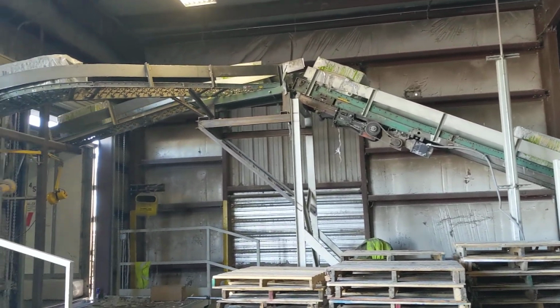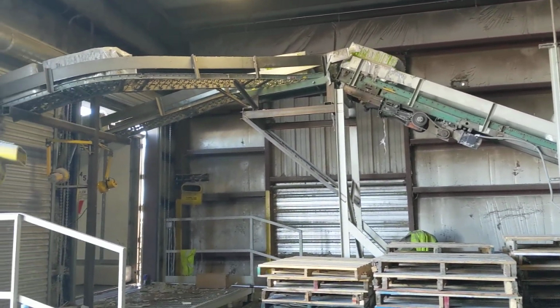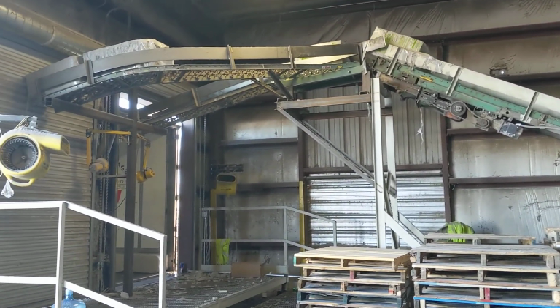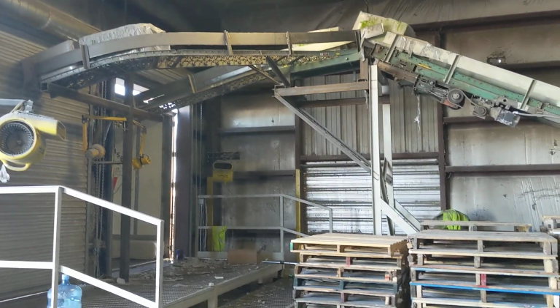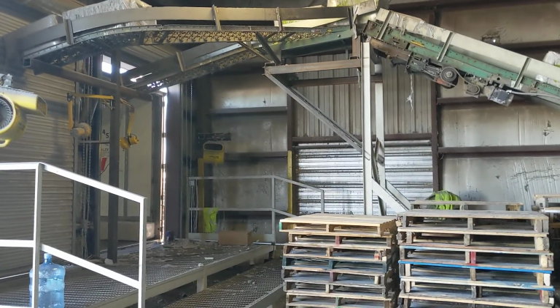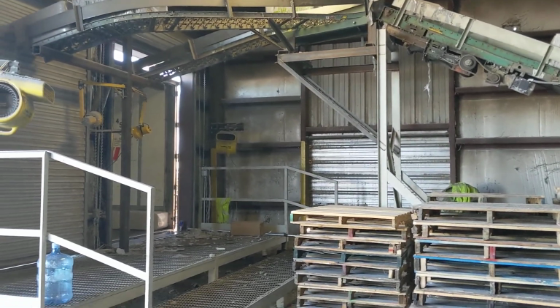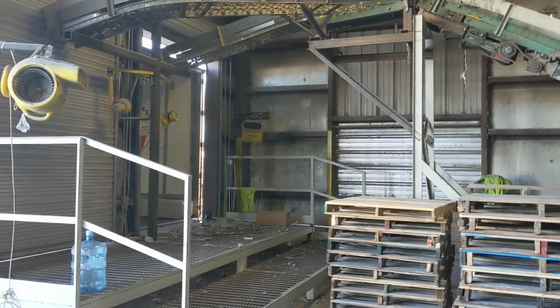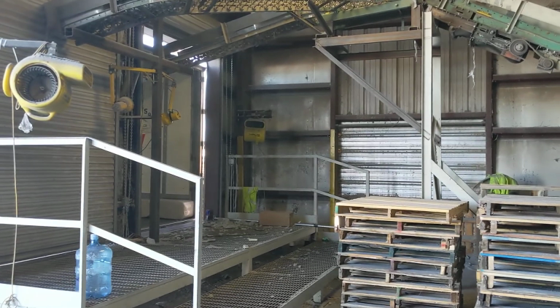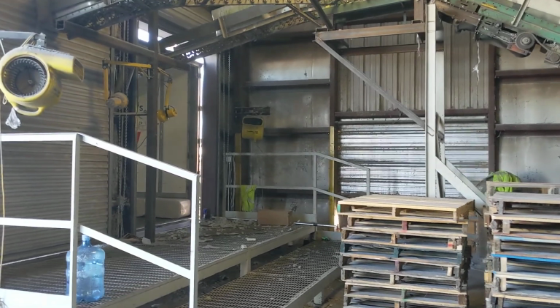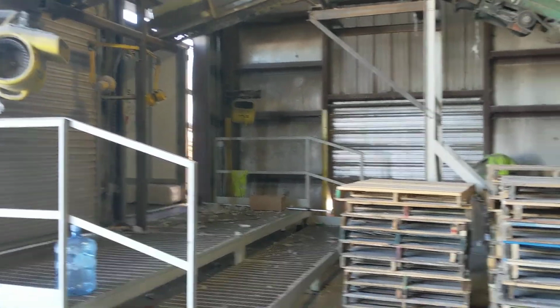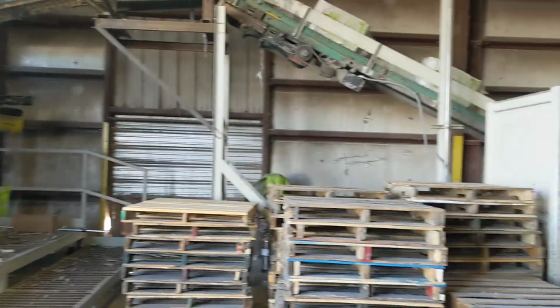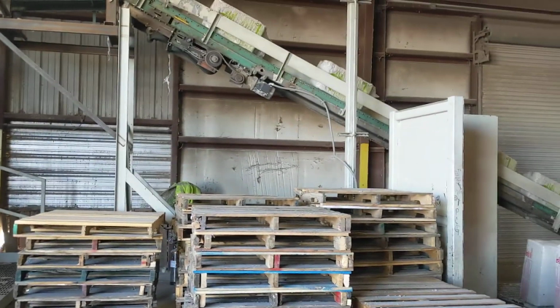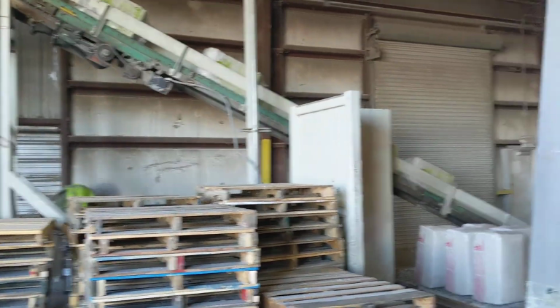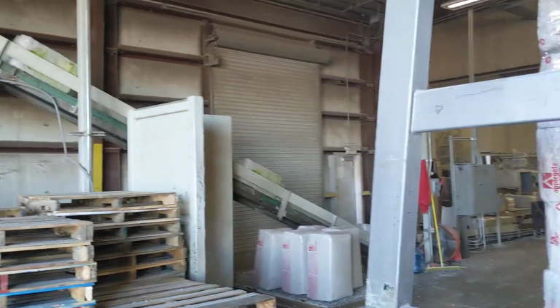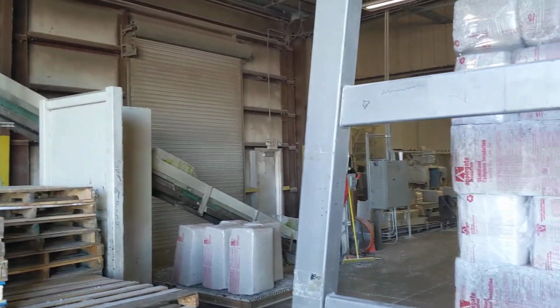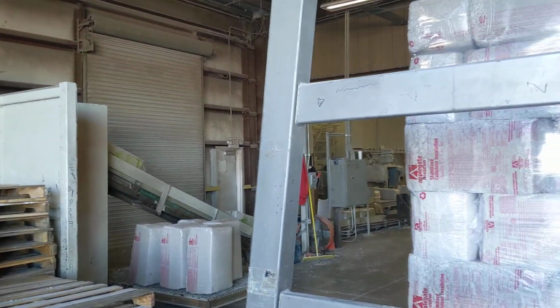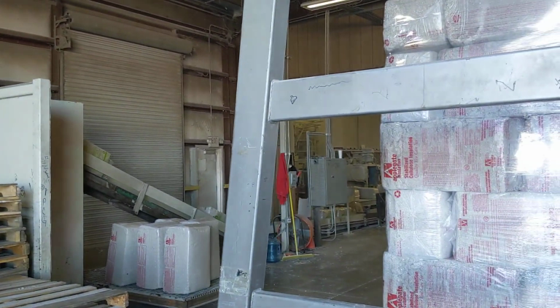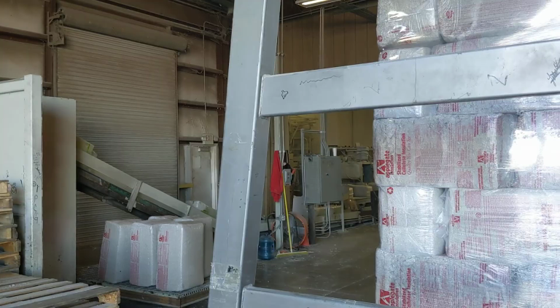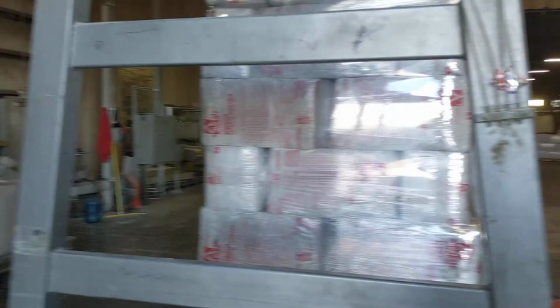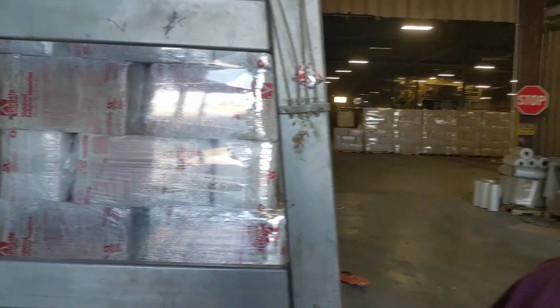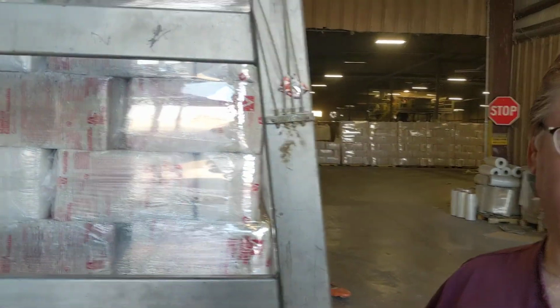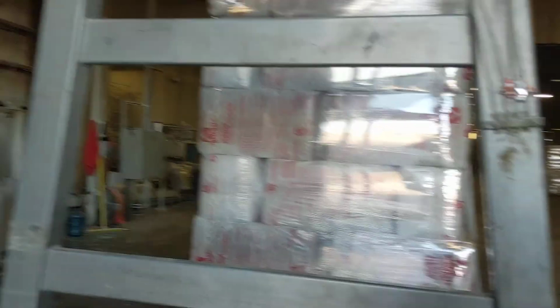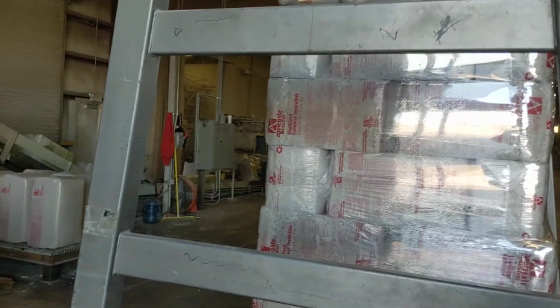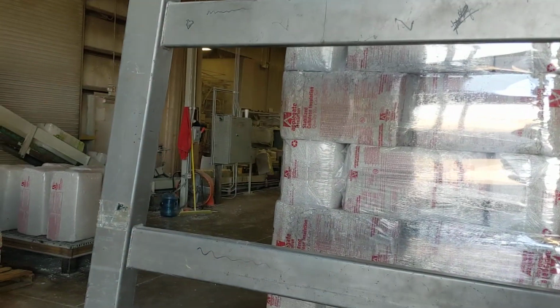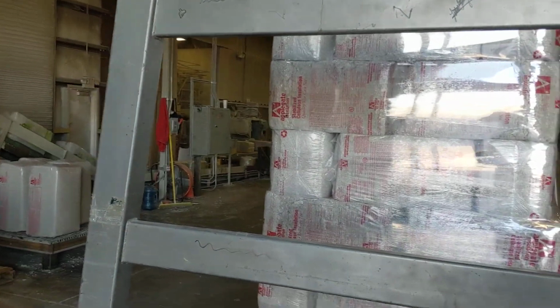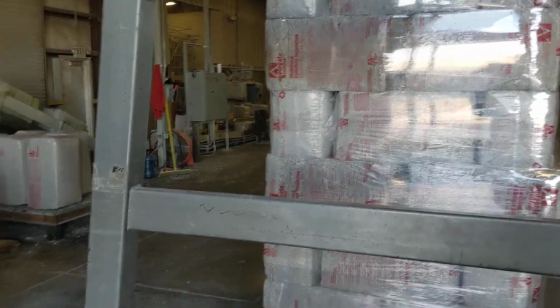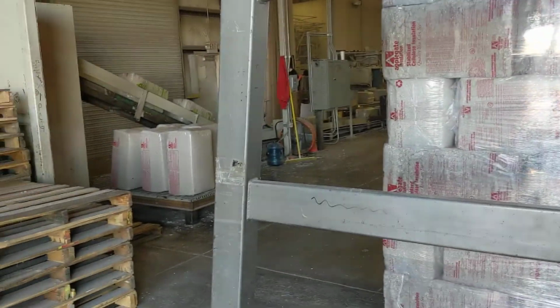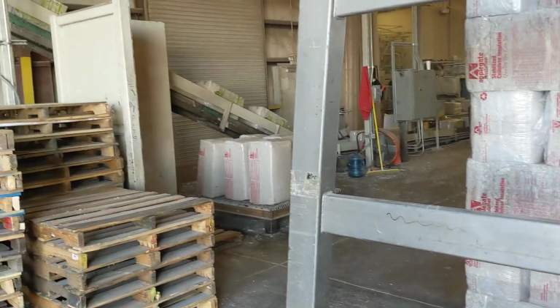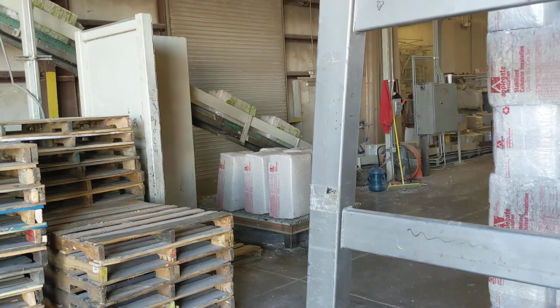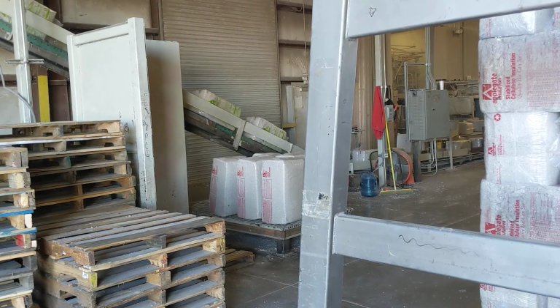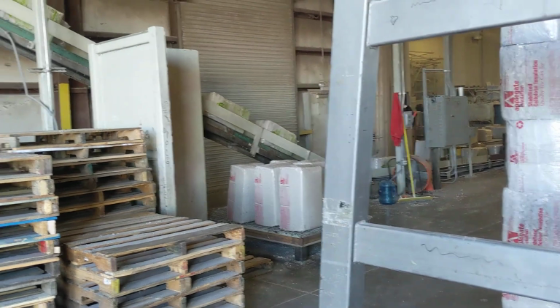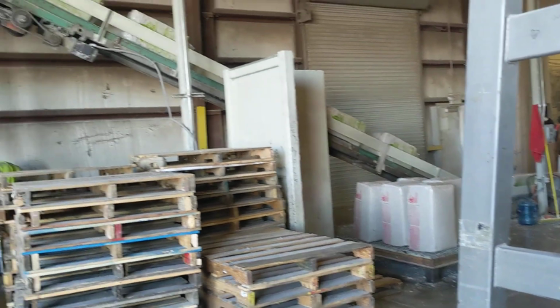It goes down the rails and the people load it directly onto my truck. I told you I'd show you stuff like this. How's it going? Good. I do a YouTube channel and I was explaining what was going on here and how cool it is.